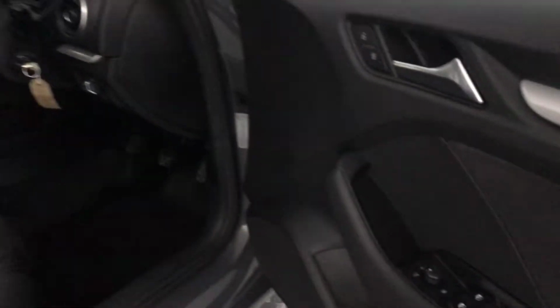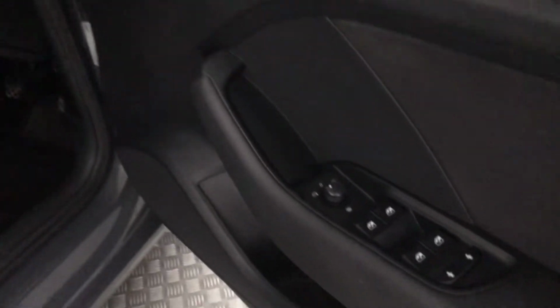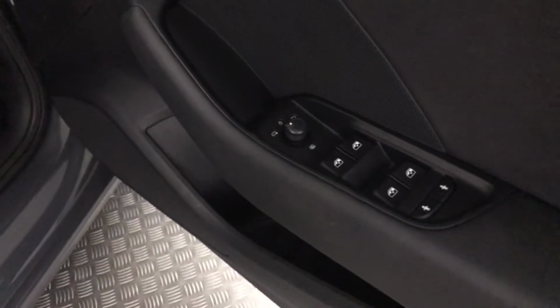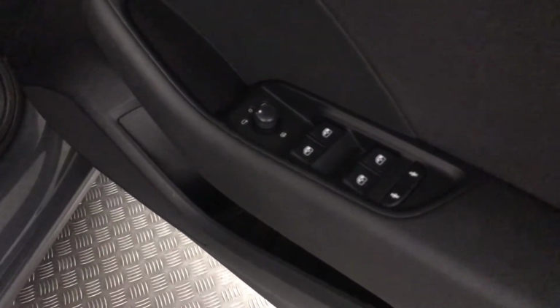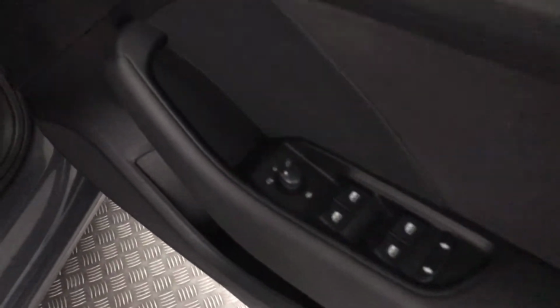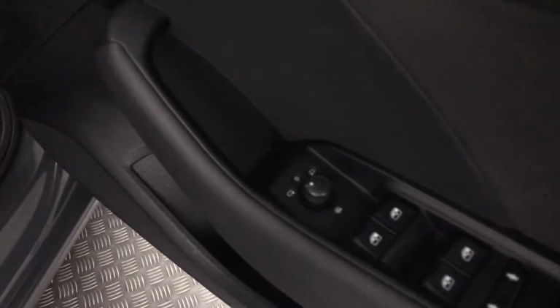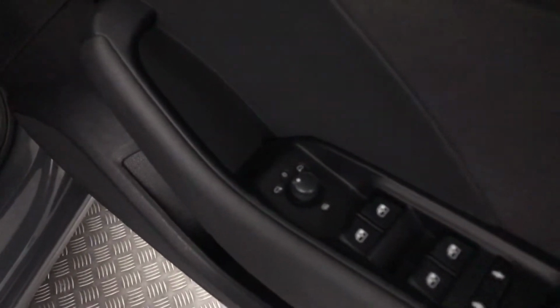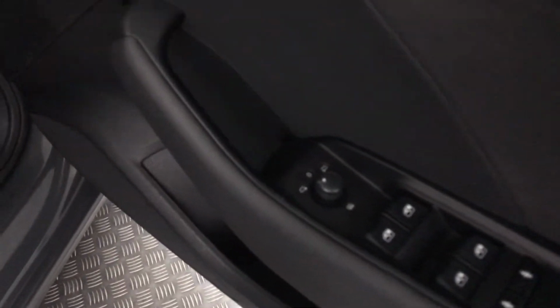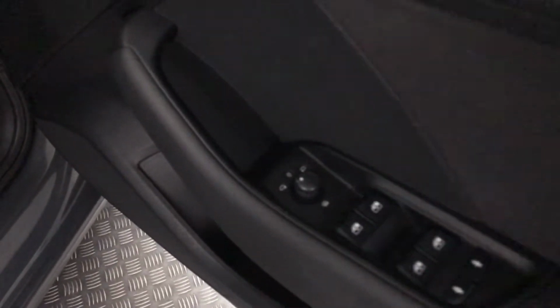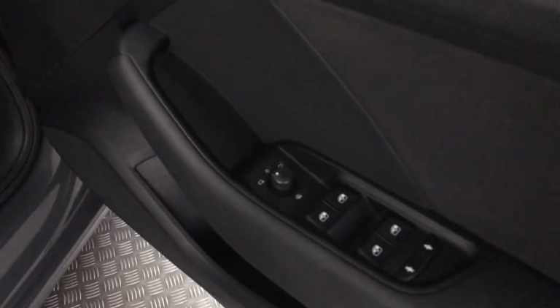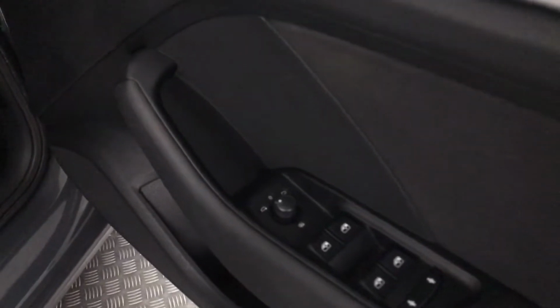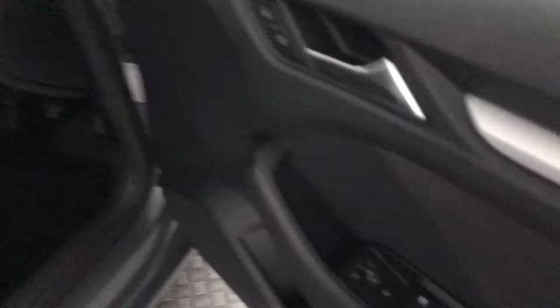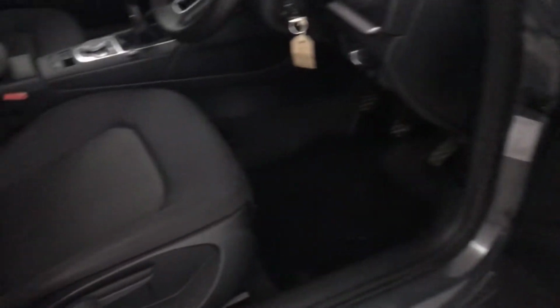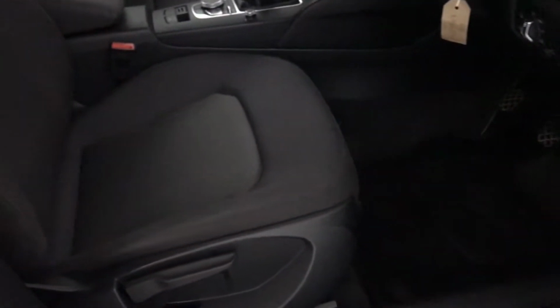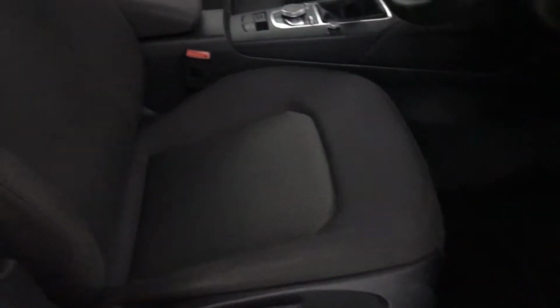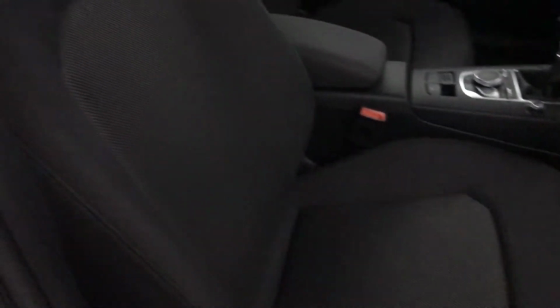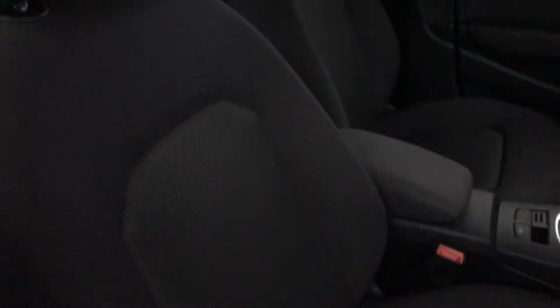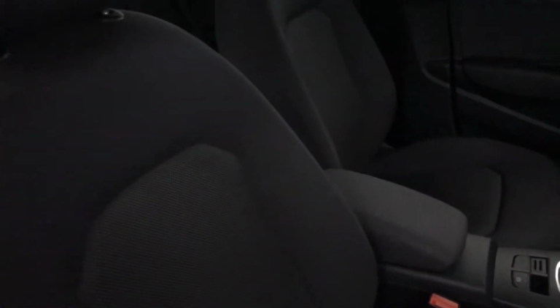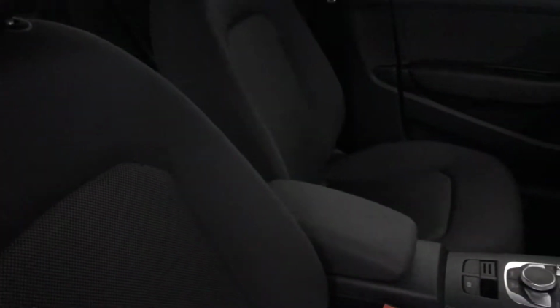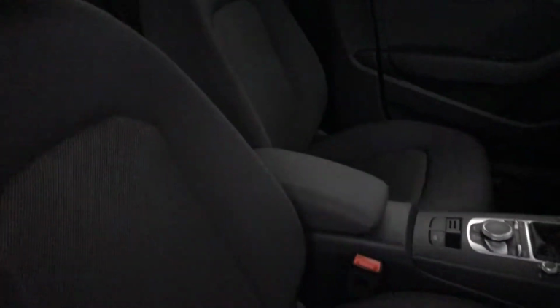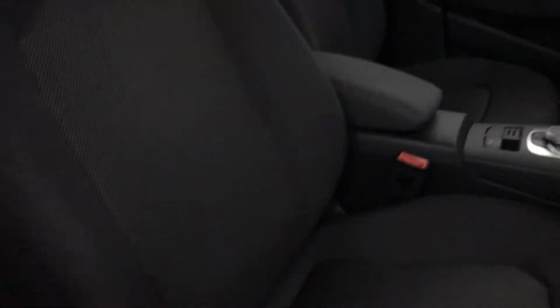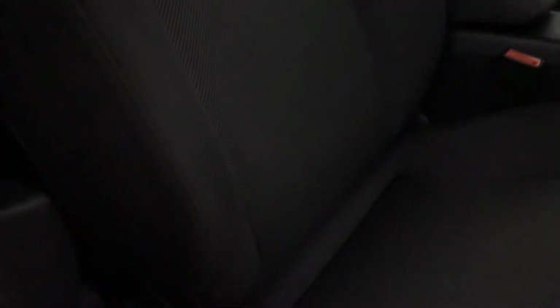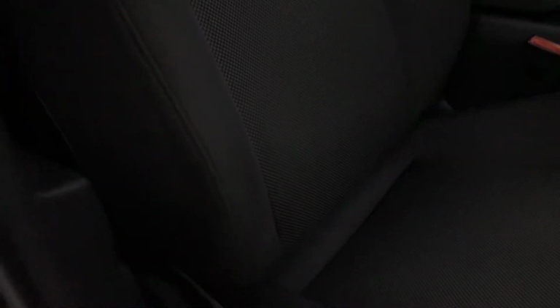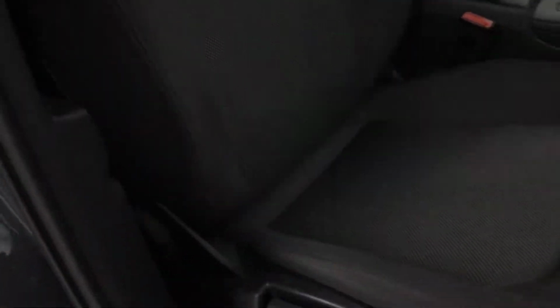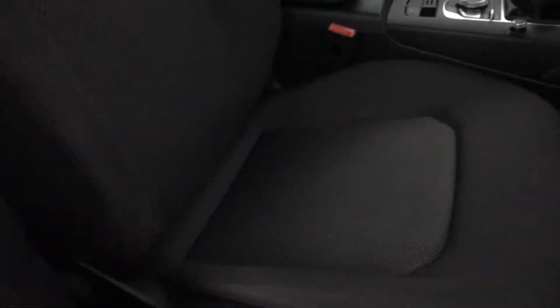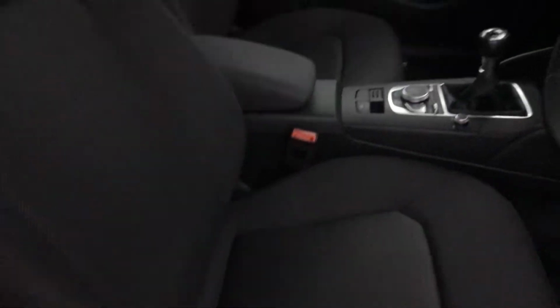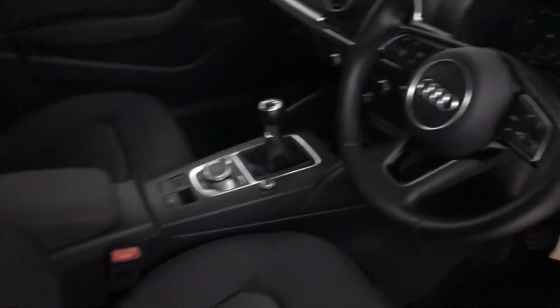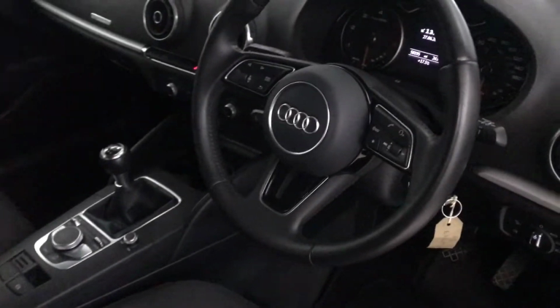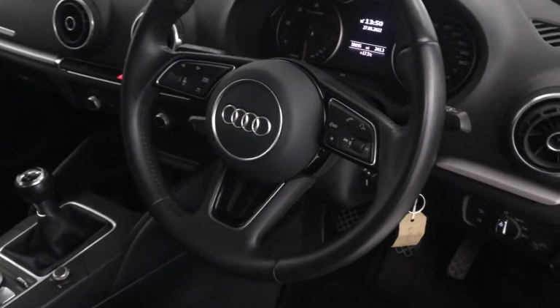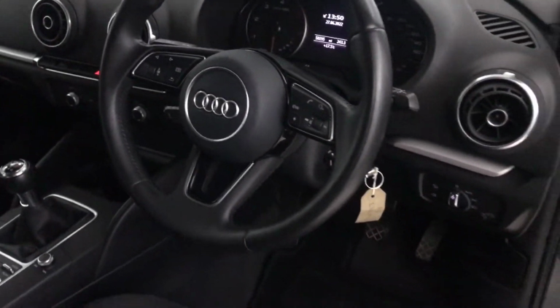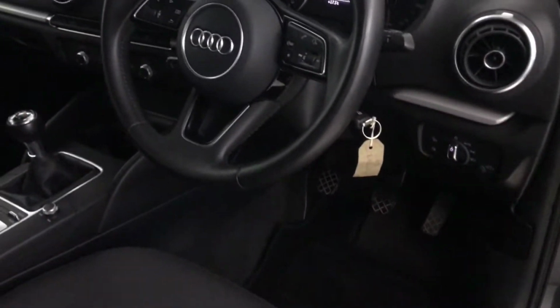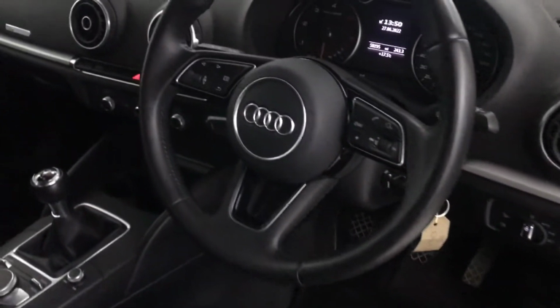Electric windows all round, electrically adjustable and heated mirrors, and a full cloth interior which is in really nice condition. The bolsters are nice and clean as well — not worn or damaged.